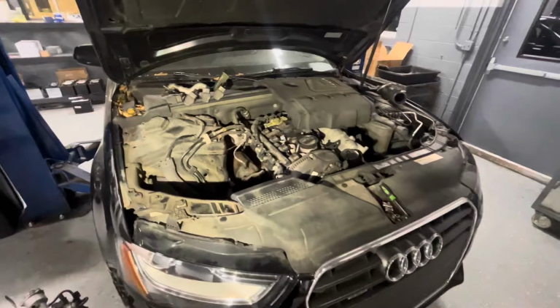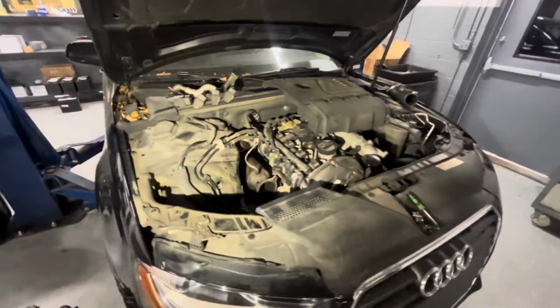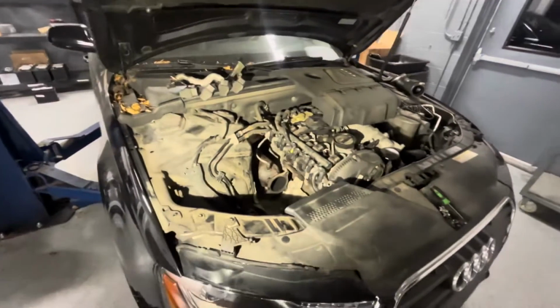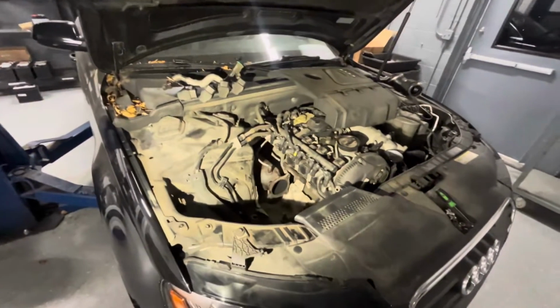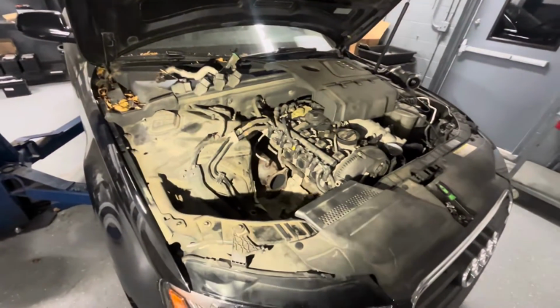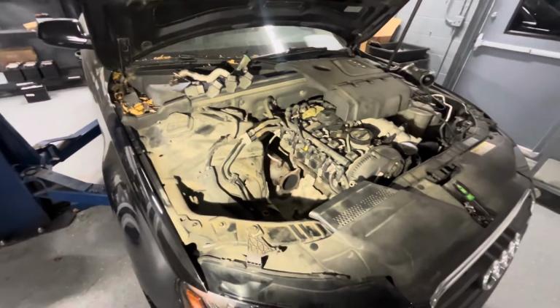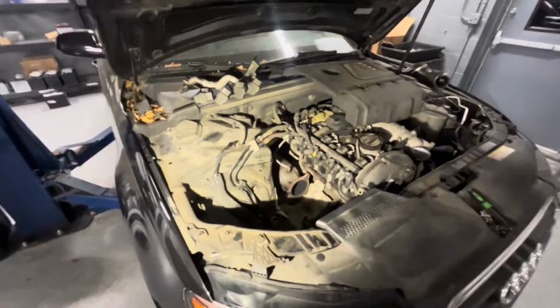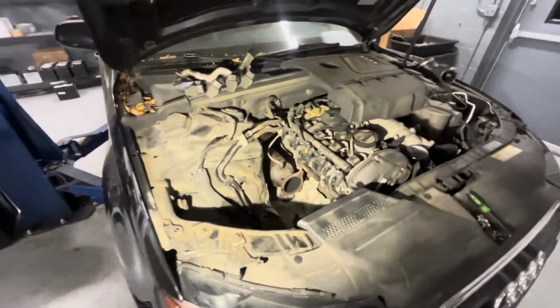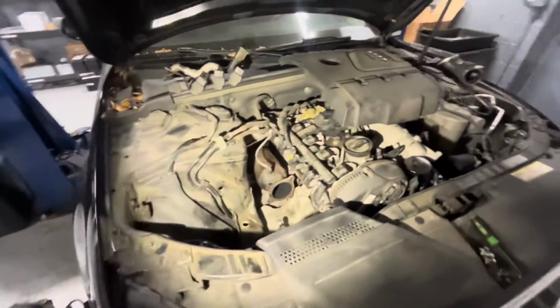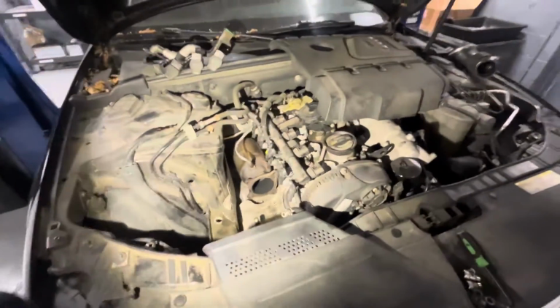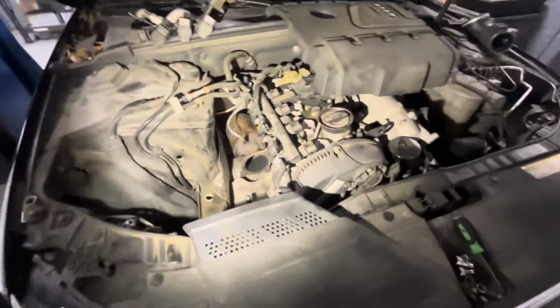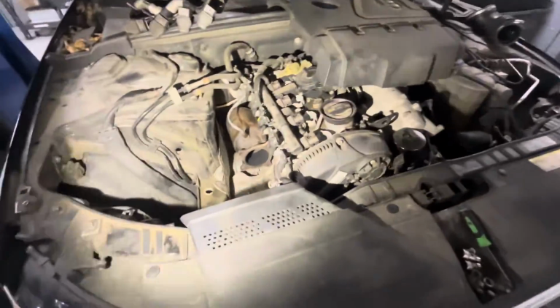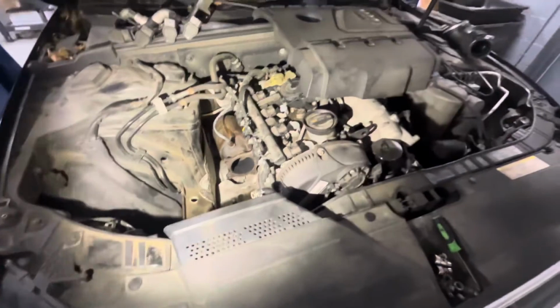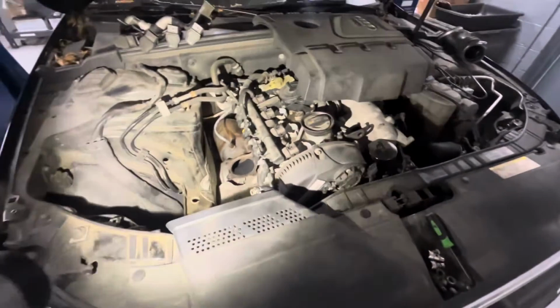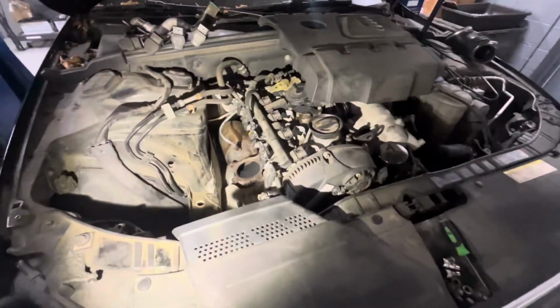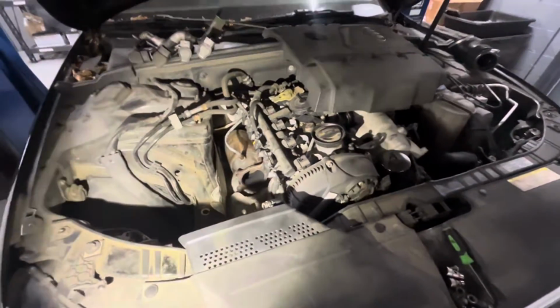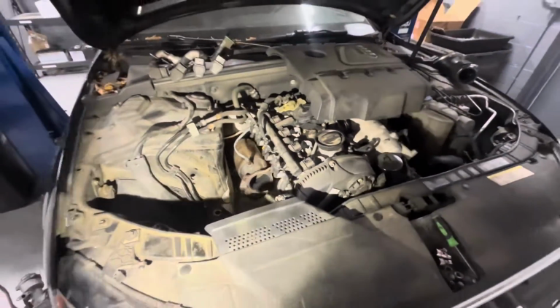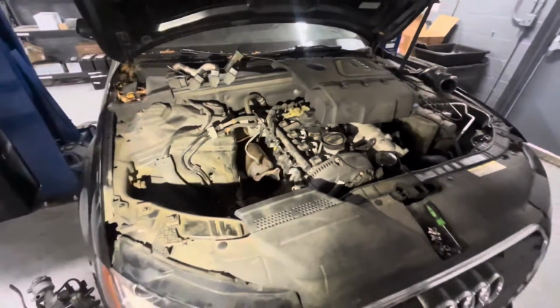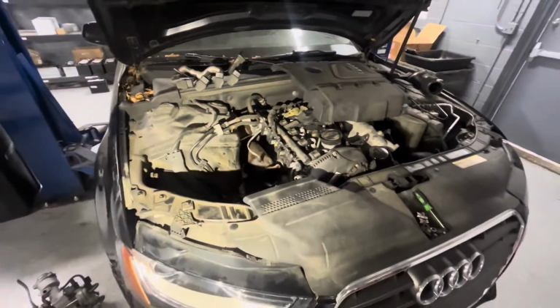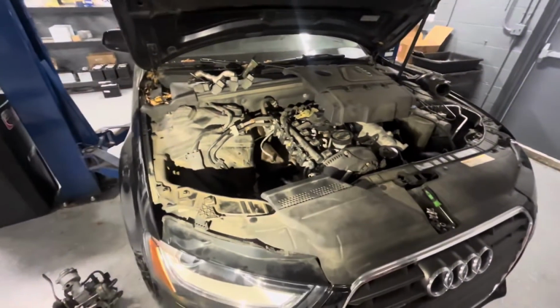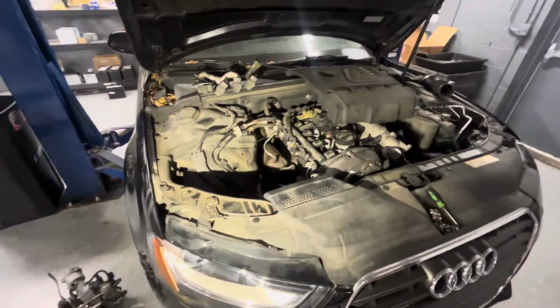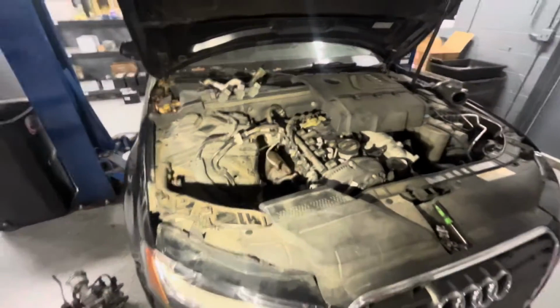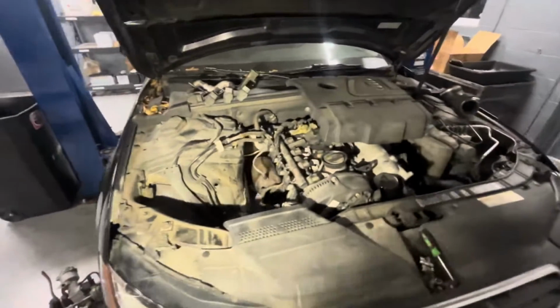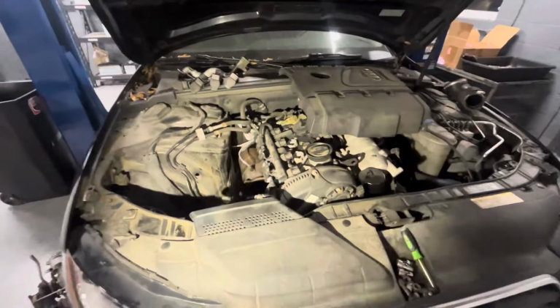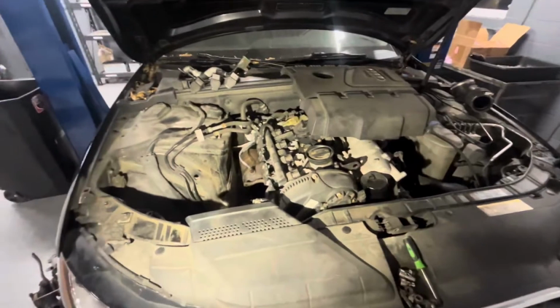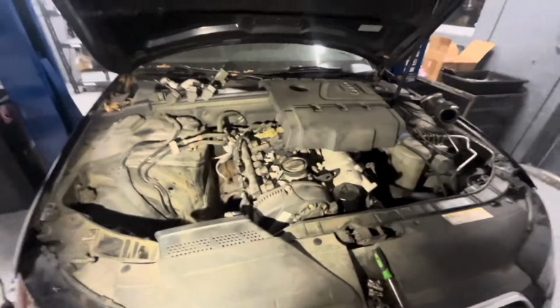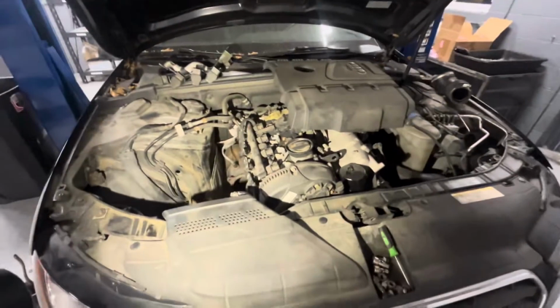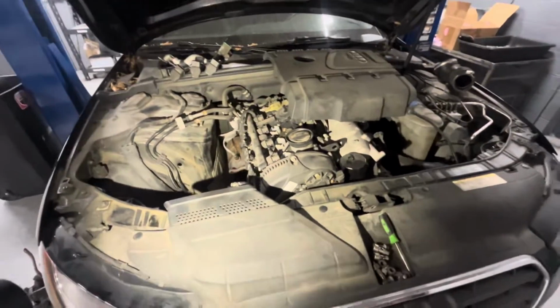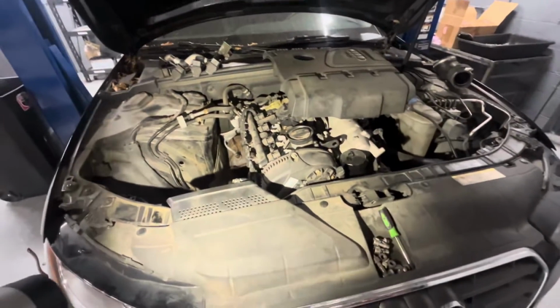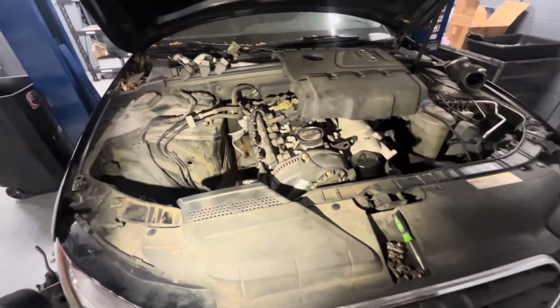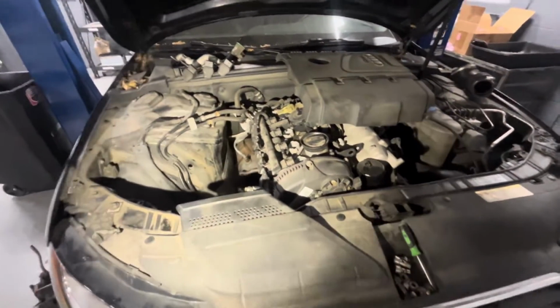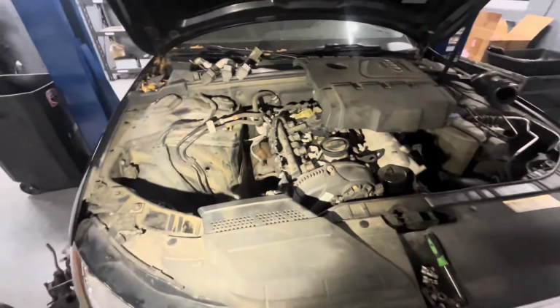Today I'm making a quick video showing you something going on on a 2012 Audi A4. This one has a 2-liter engine. It has boost pressure regulation fault — boost target point not reached. I think it was P0299. Super, super common fault on these.